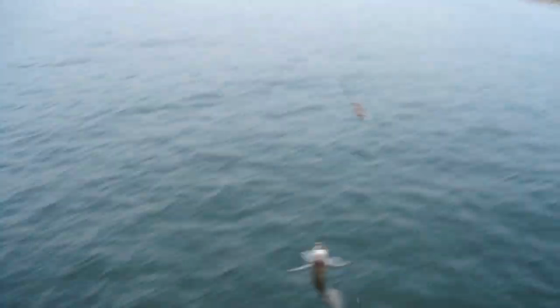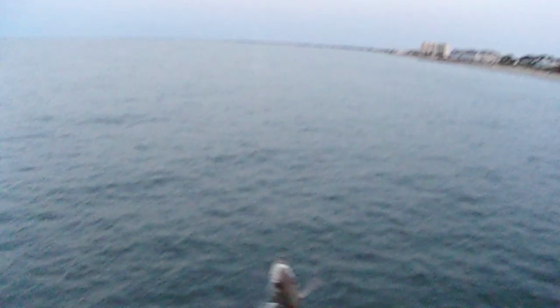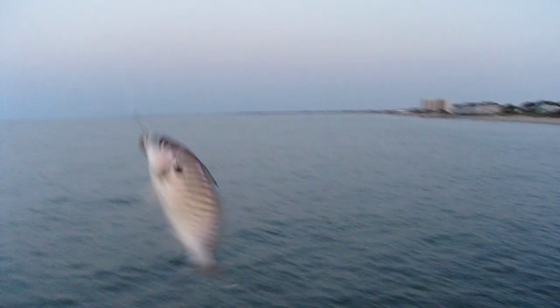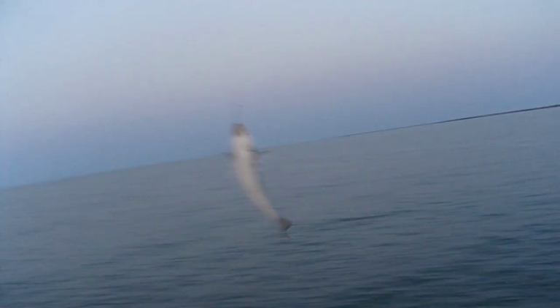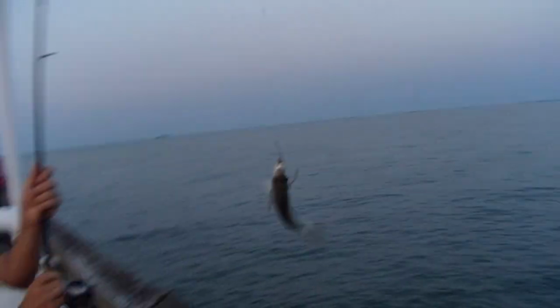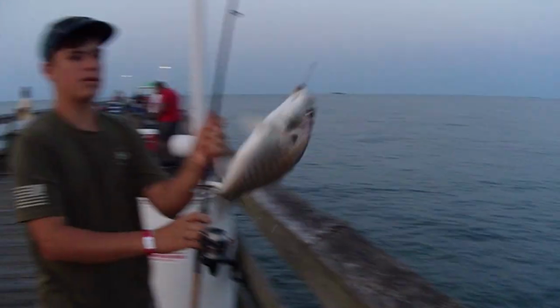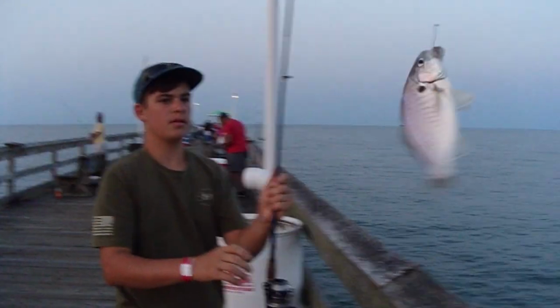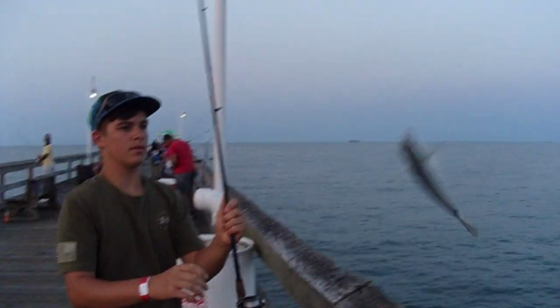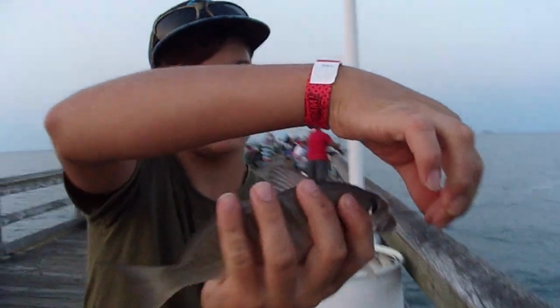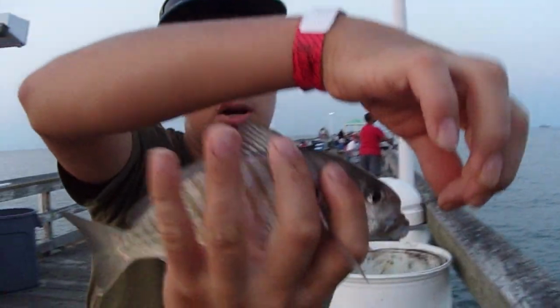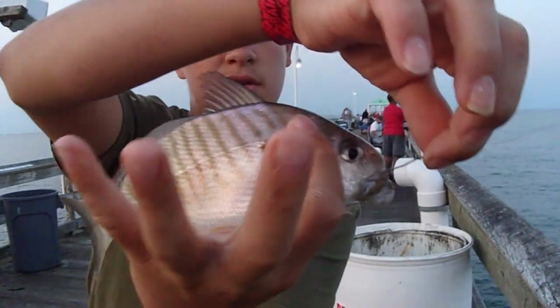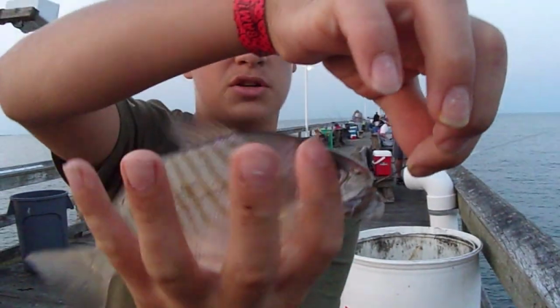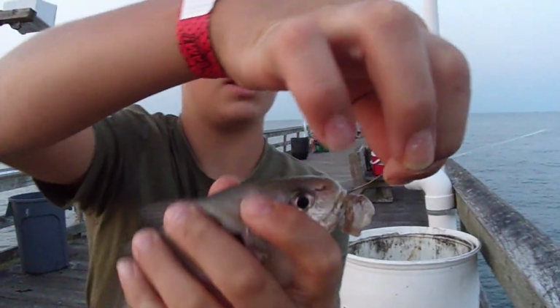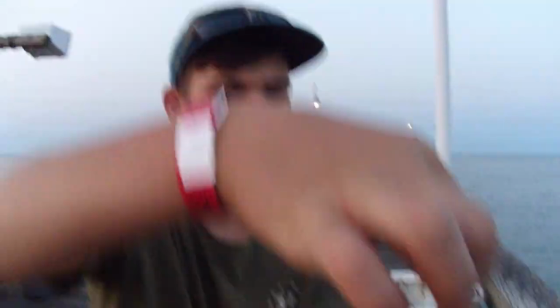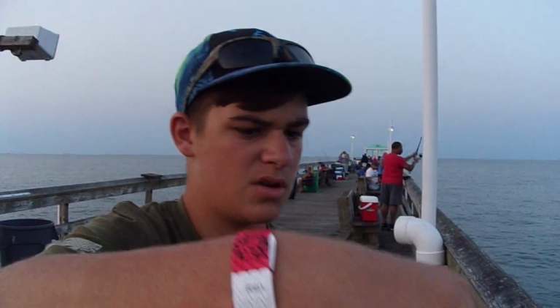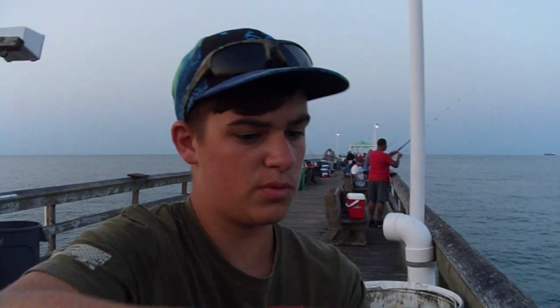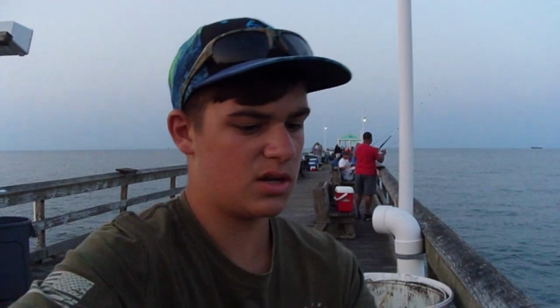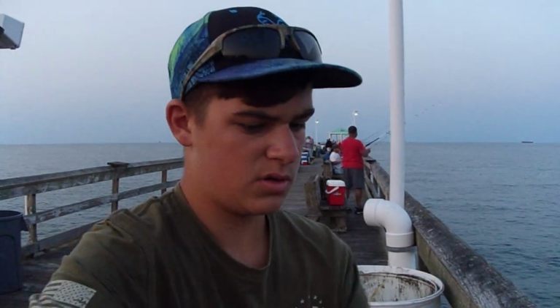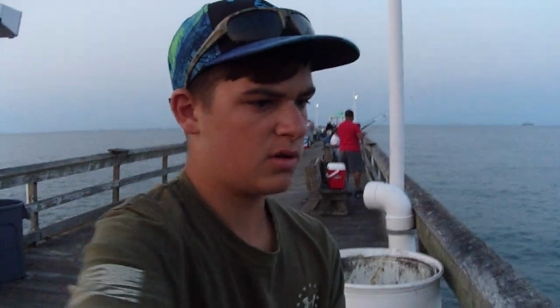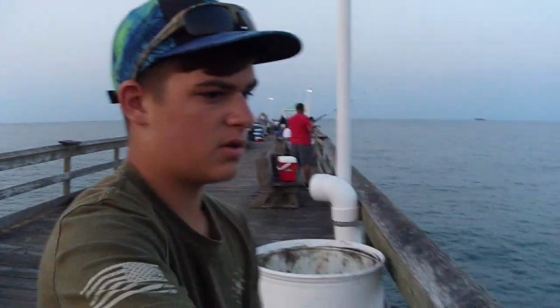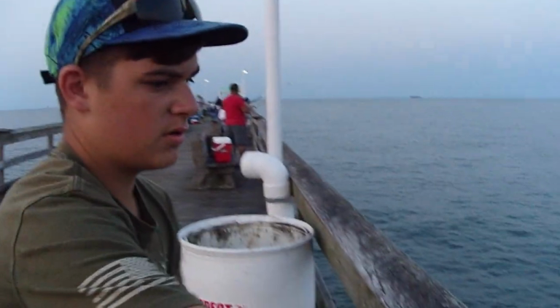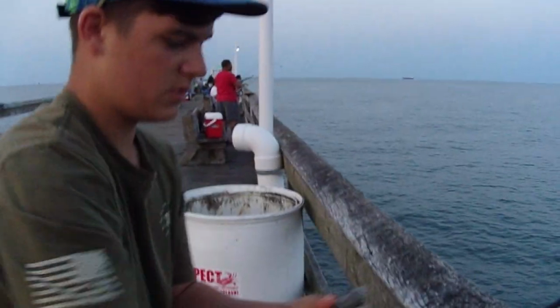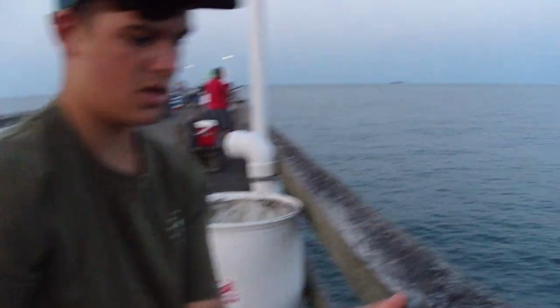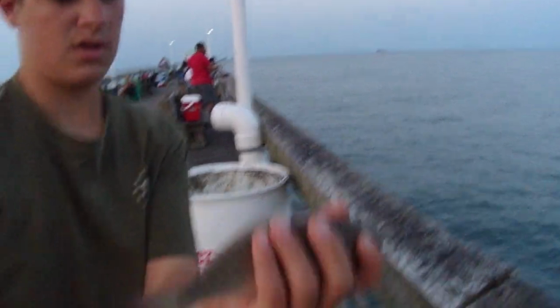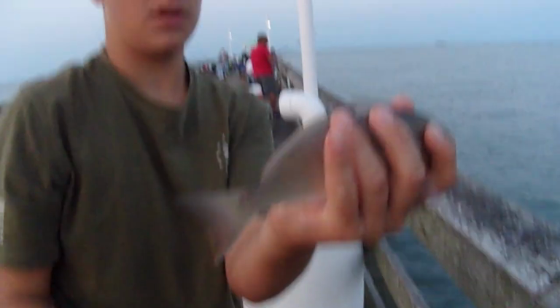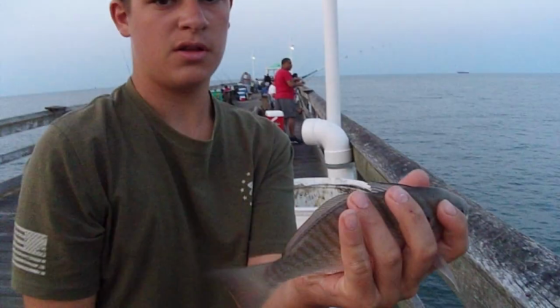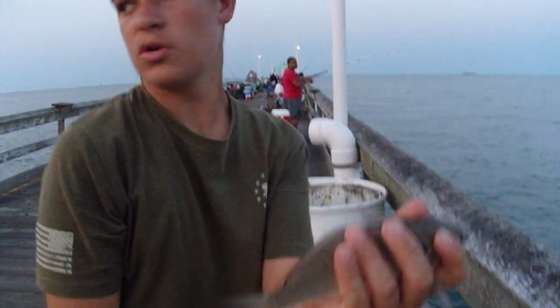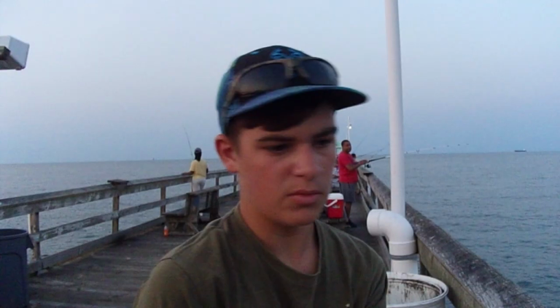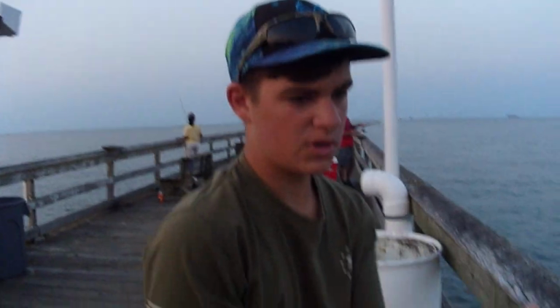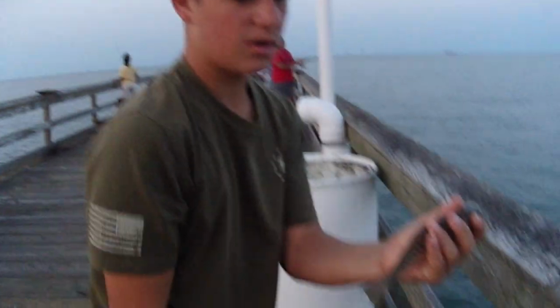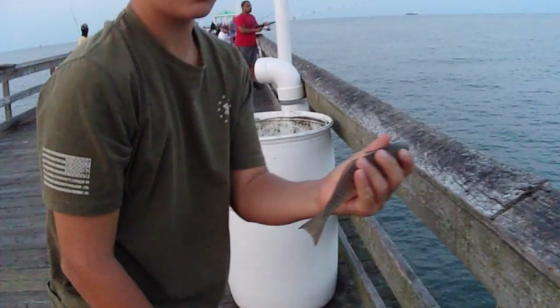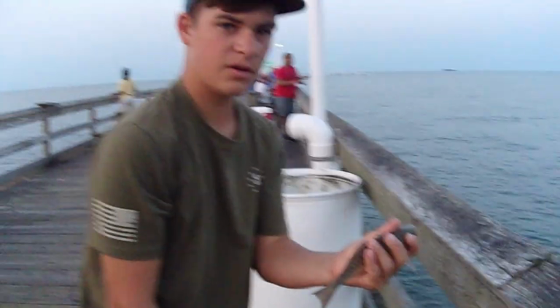It looks like a spot. Yep, spot. We can use him as bait or we can eat him. Sweet. We'll go put him over here.